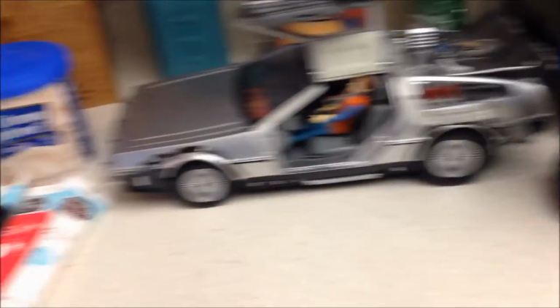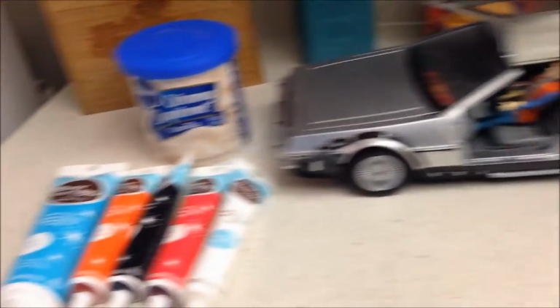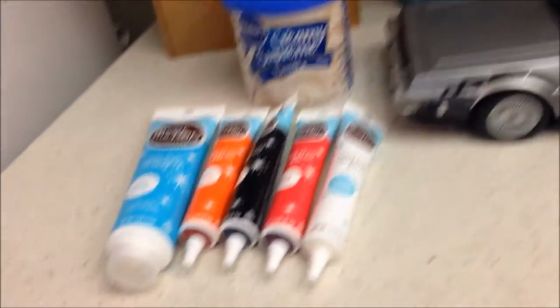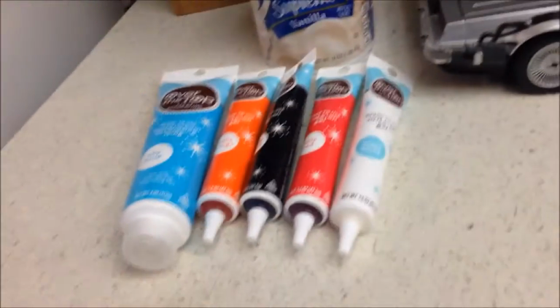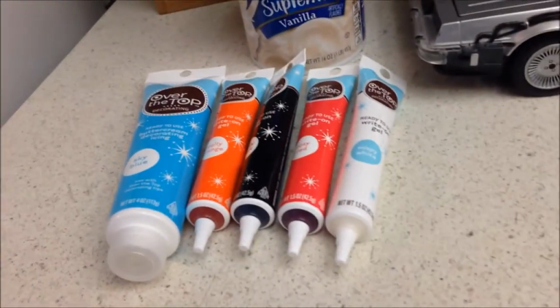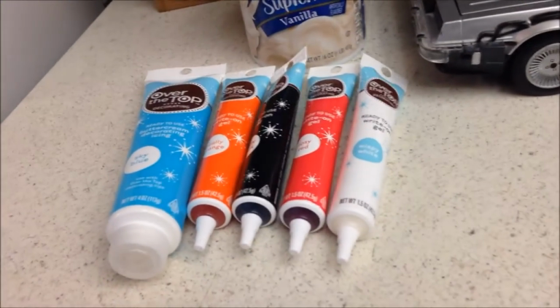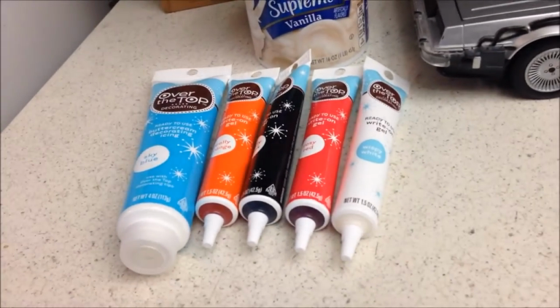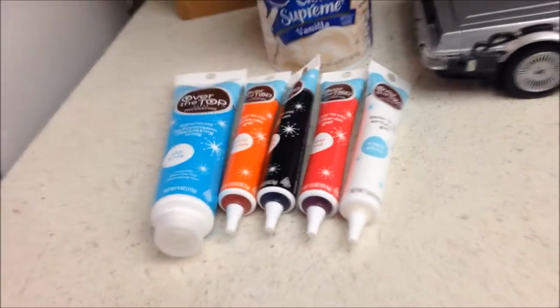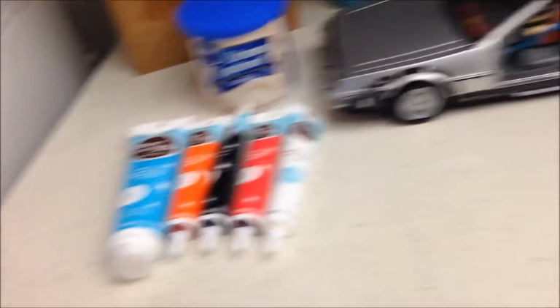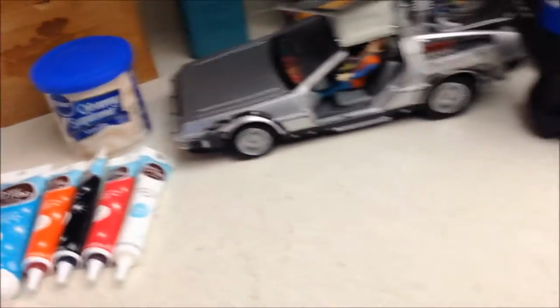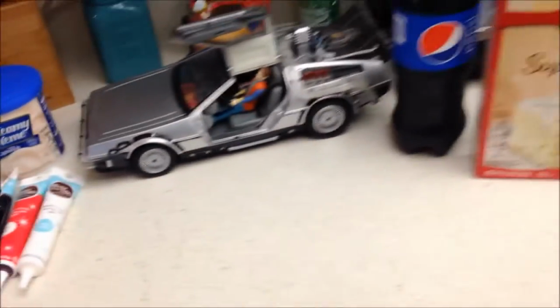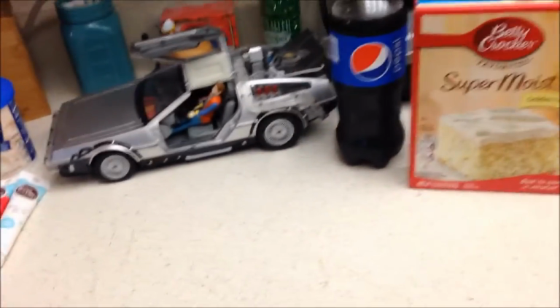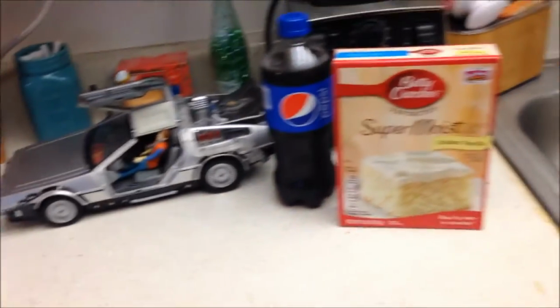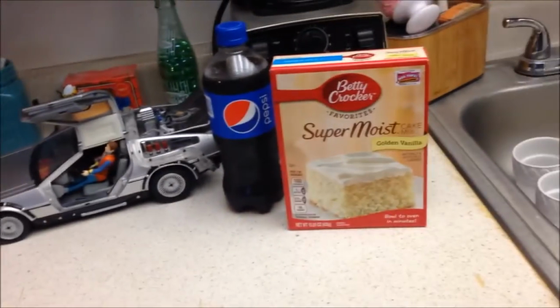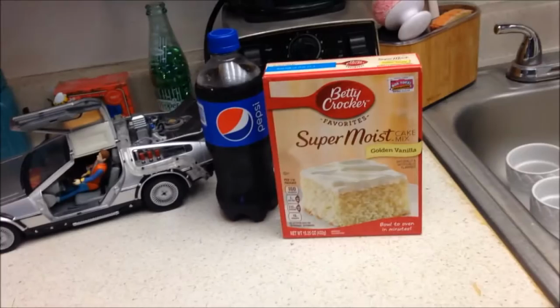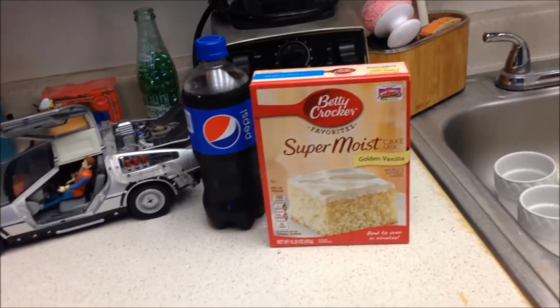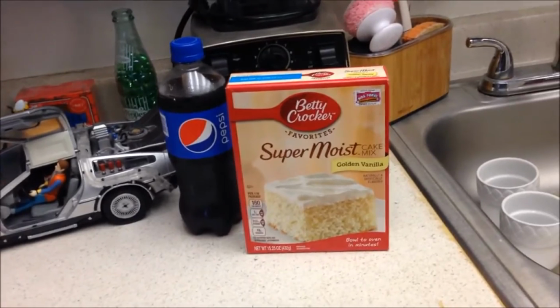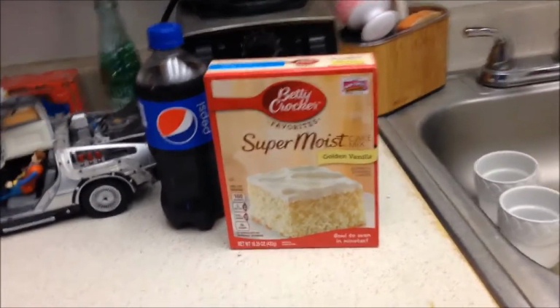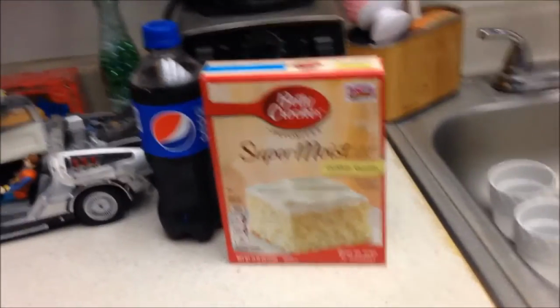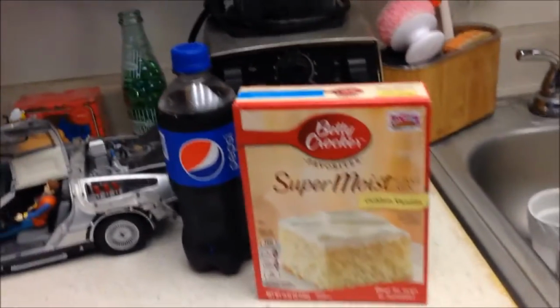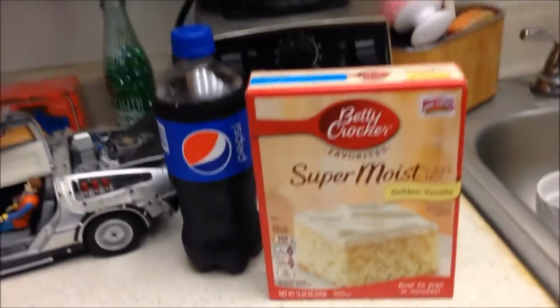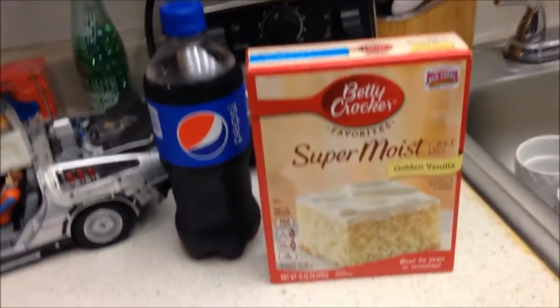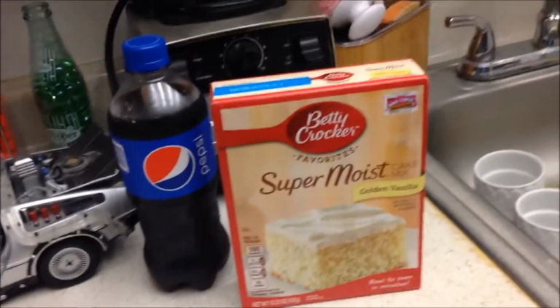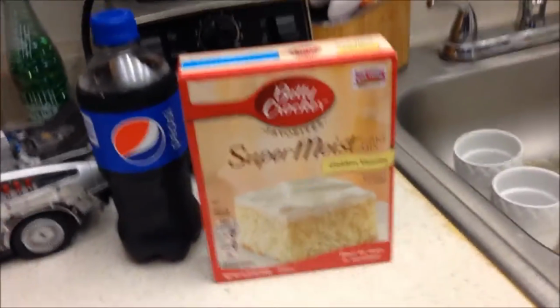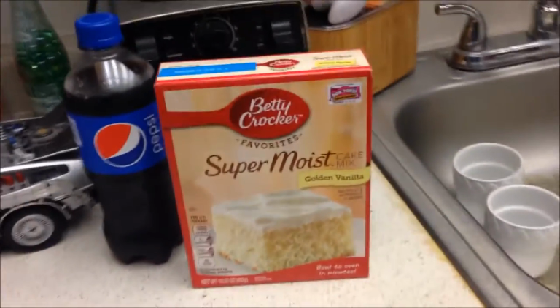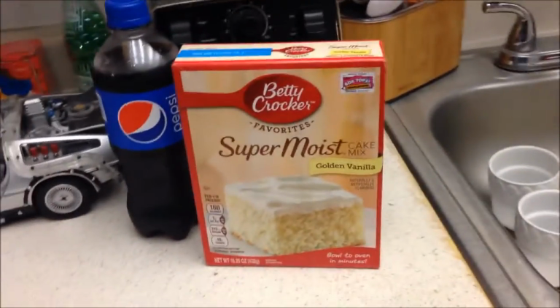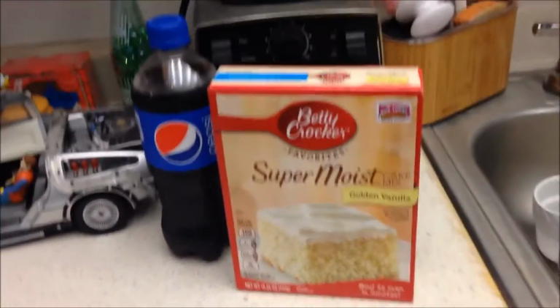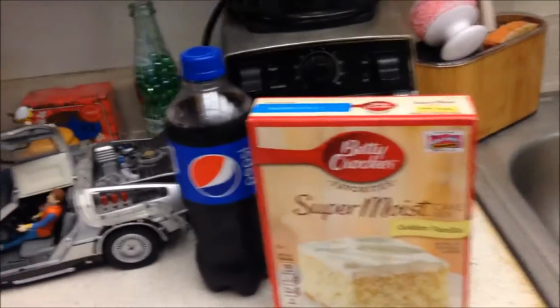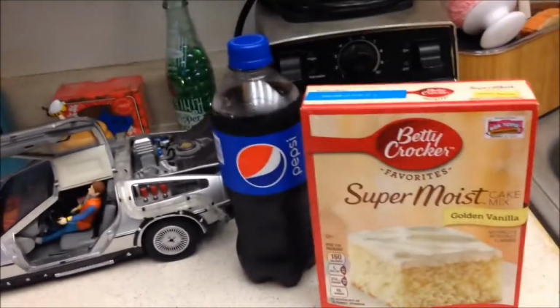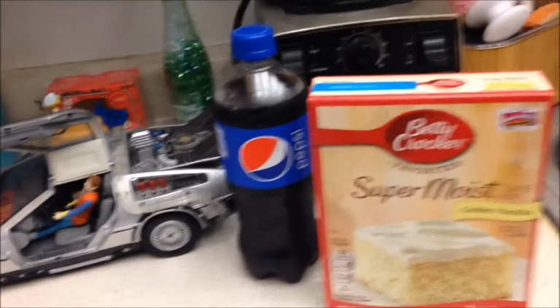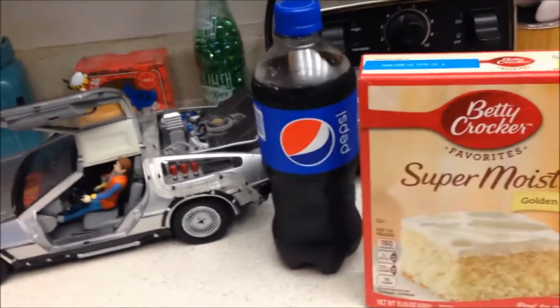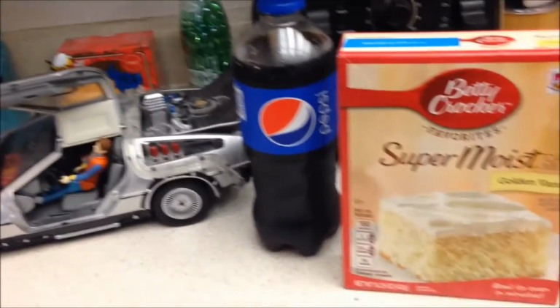And if you guessed it, it's the Jailbird Joey welcome home cake. If you don't know what I'm talking about, check out this clip from the movie Back to the Future.